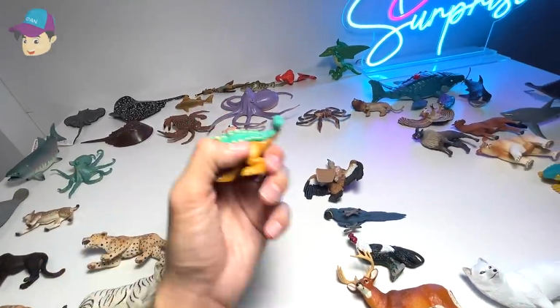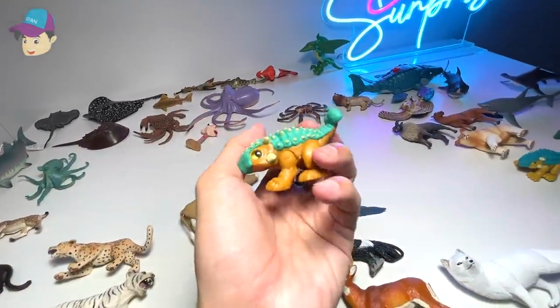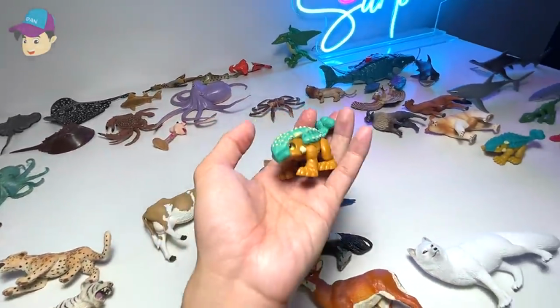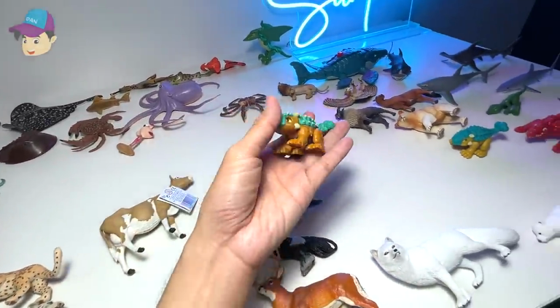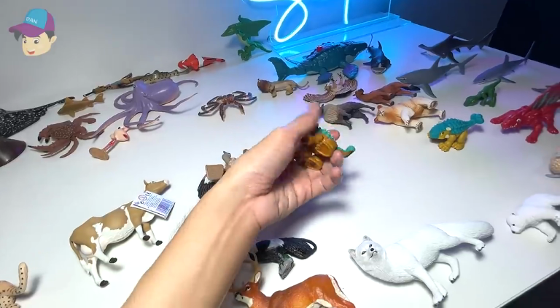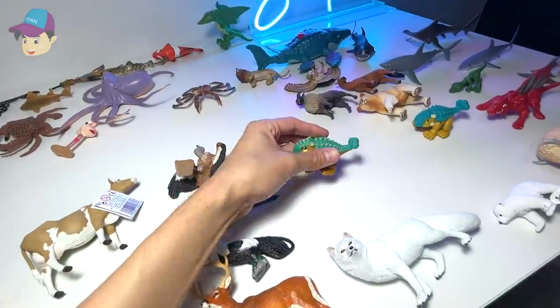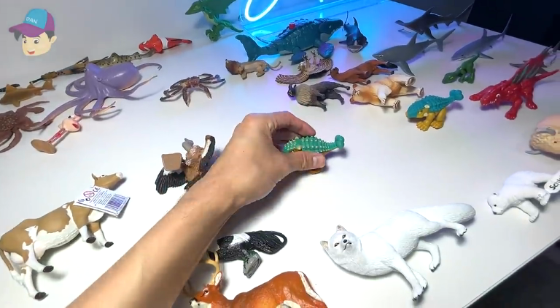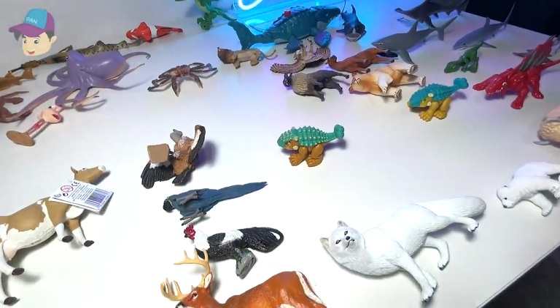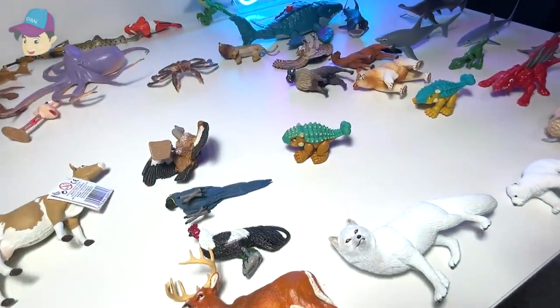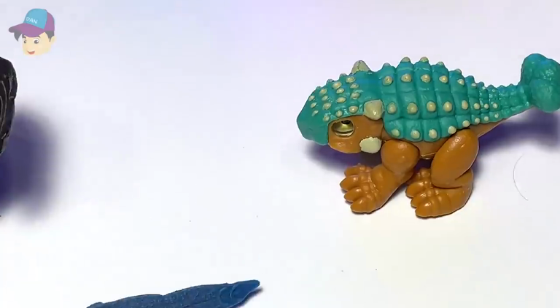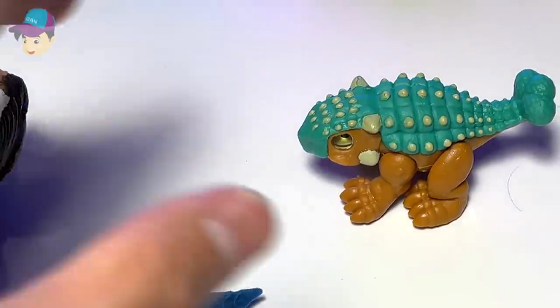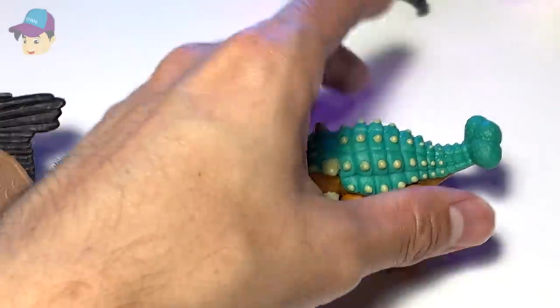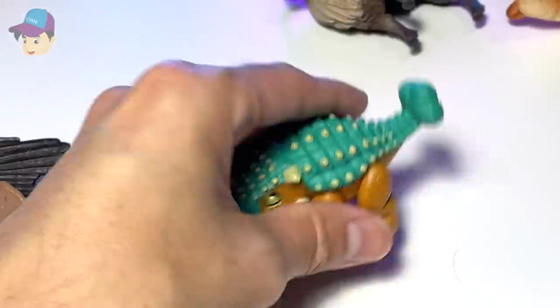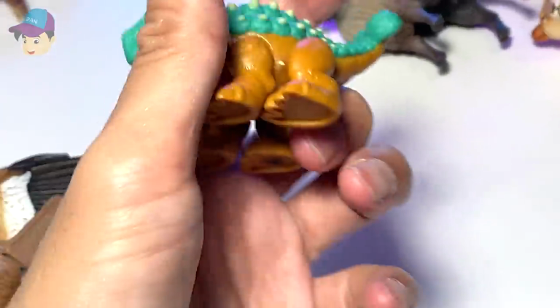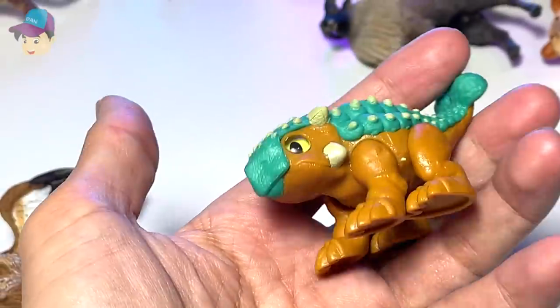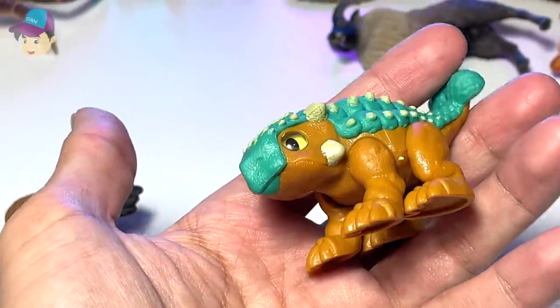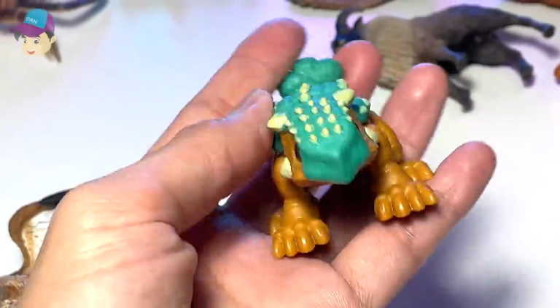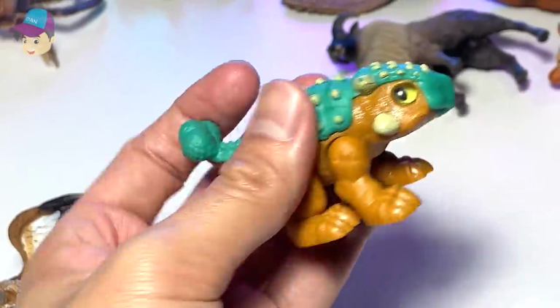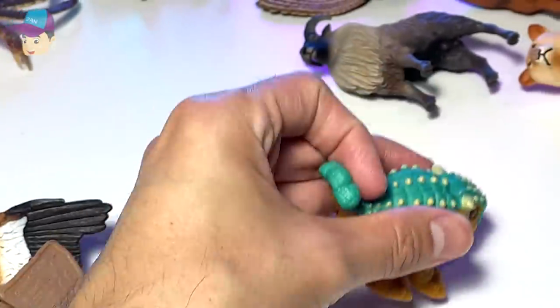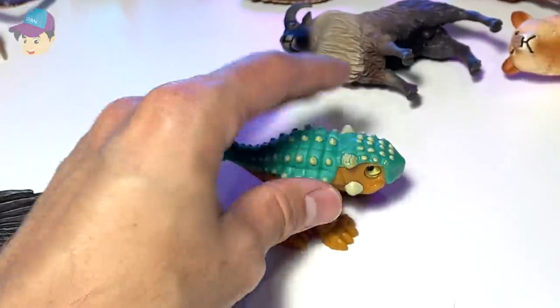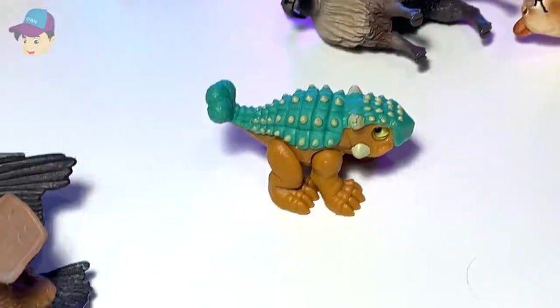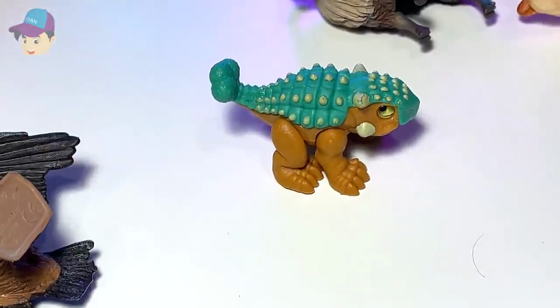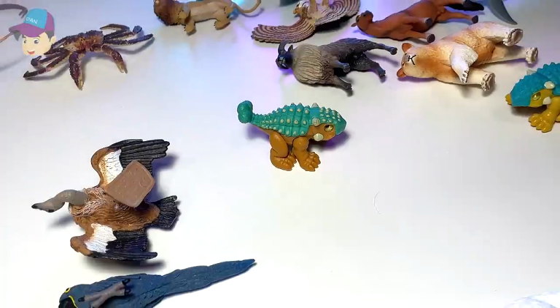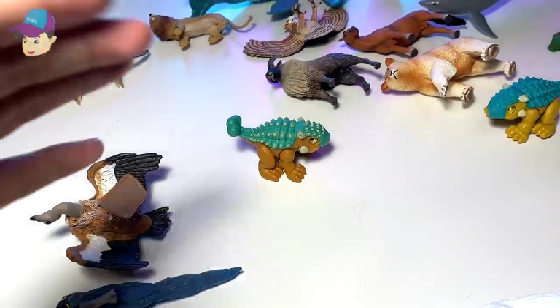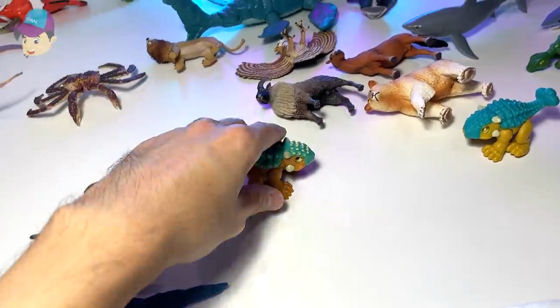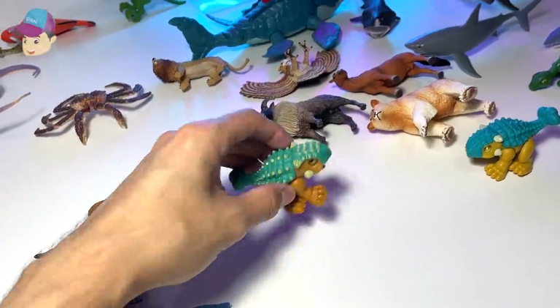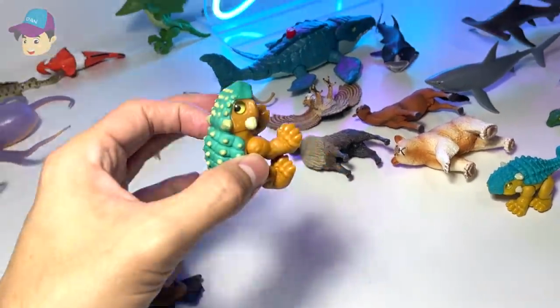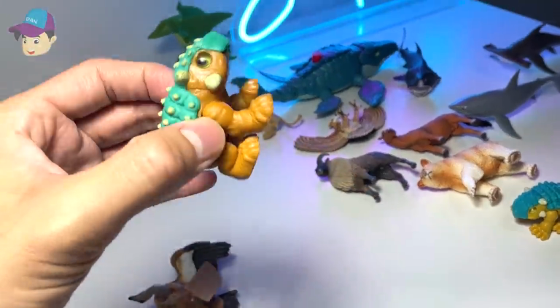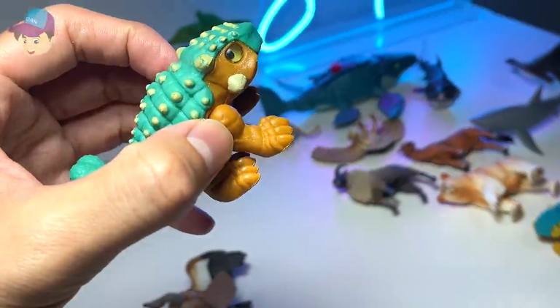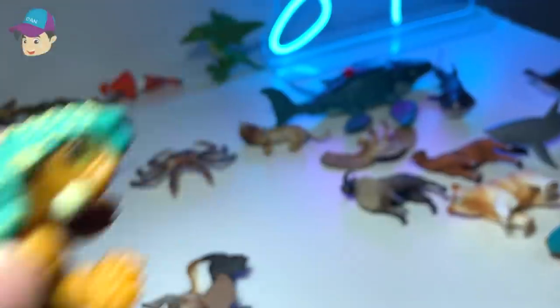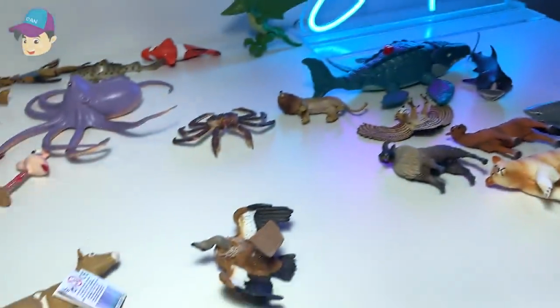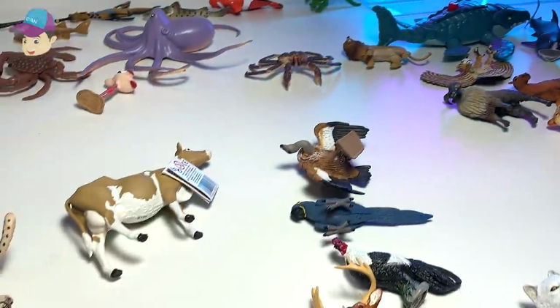Another really cute dinosaur. Let's take a look. This is actually known as an Ankylosaurus. If you guys have watched Jurassic World Camp Cretaceous, you should know that this is actually Ankylosaurus Bumpy.